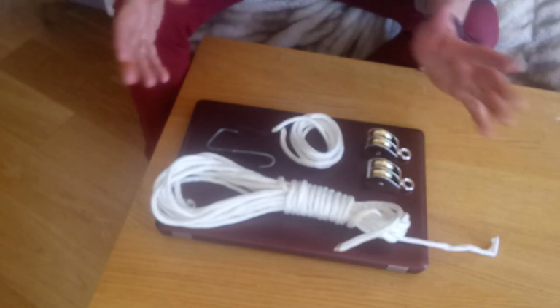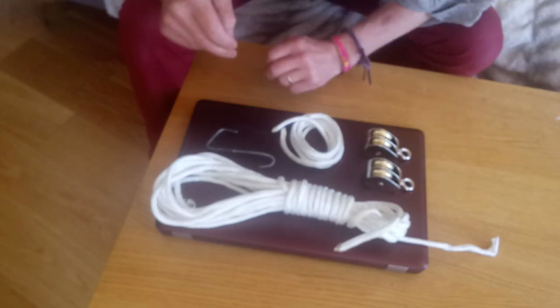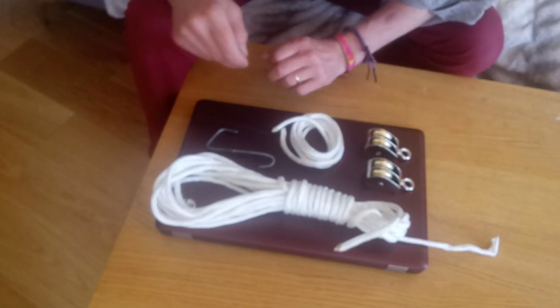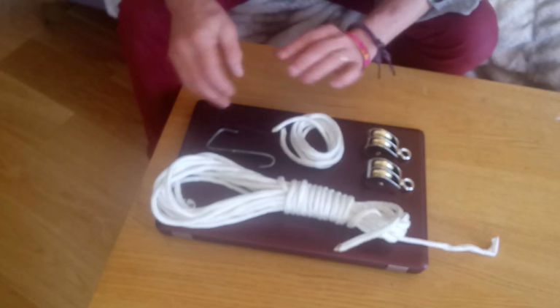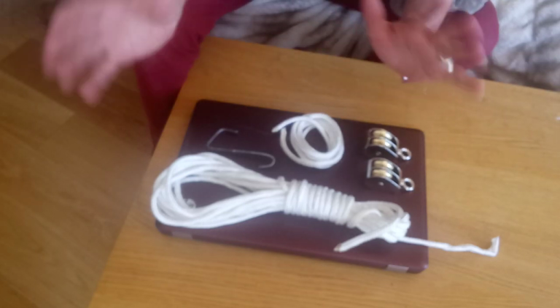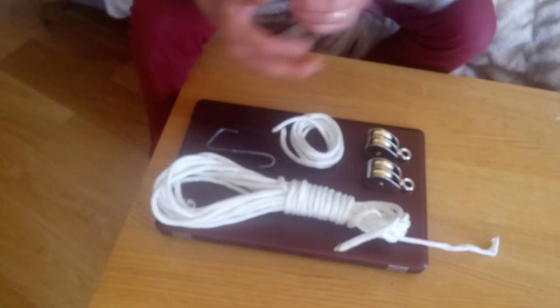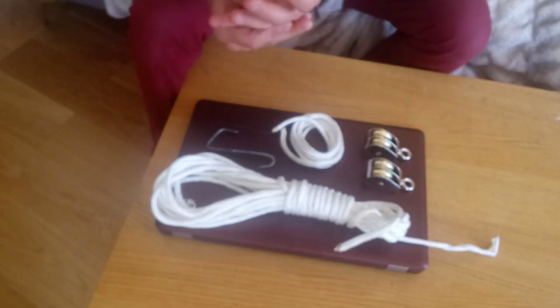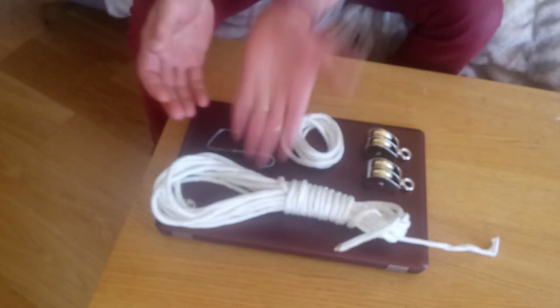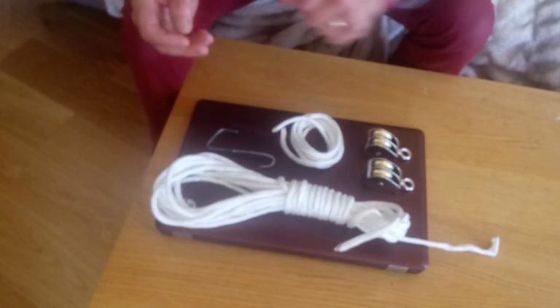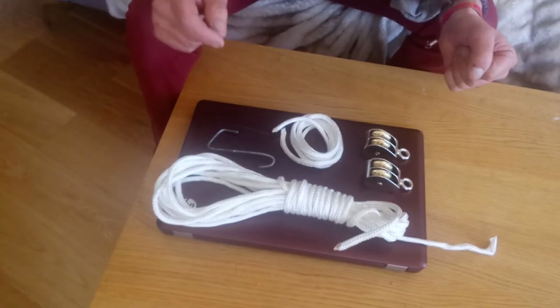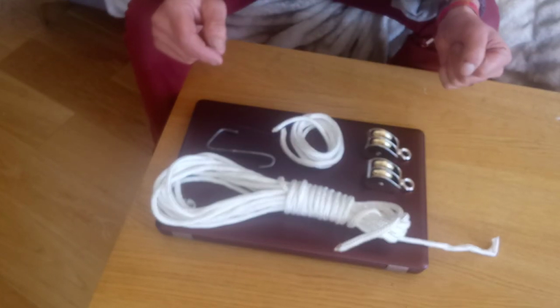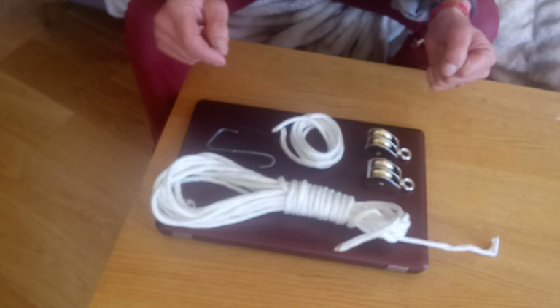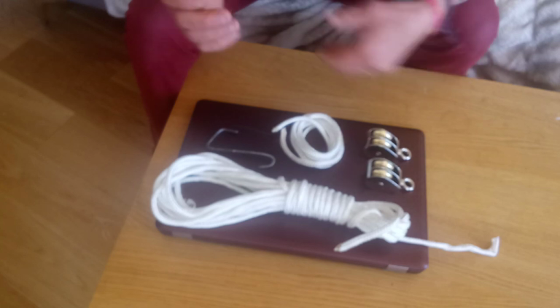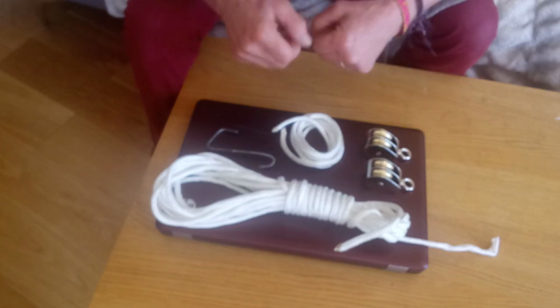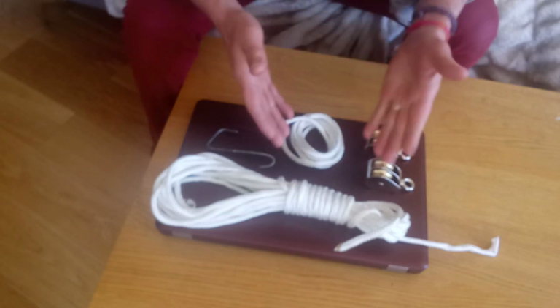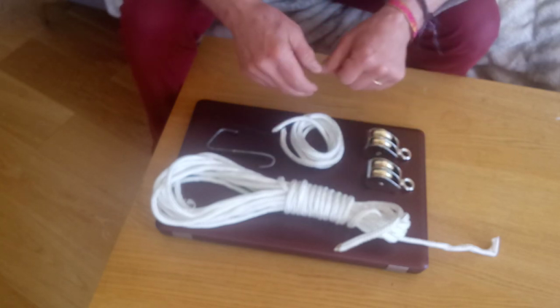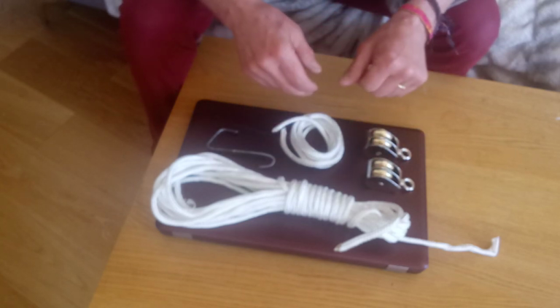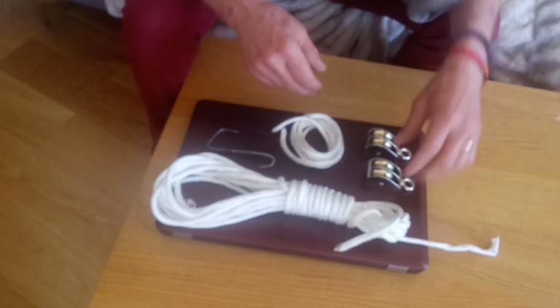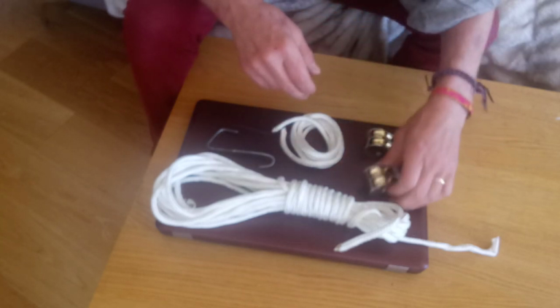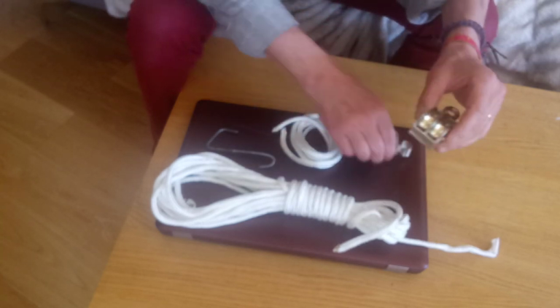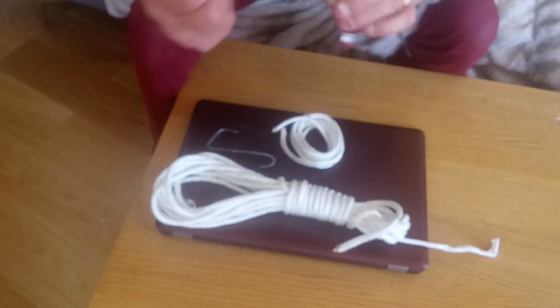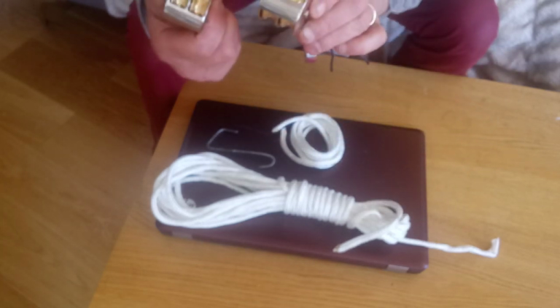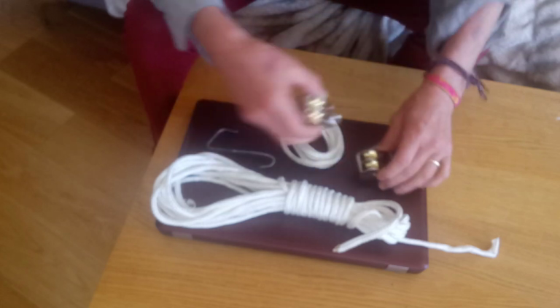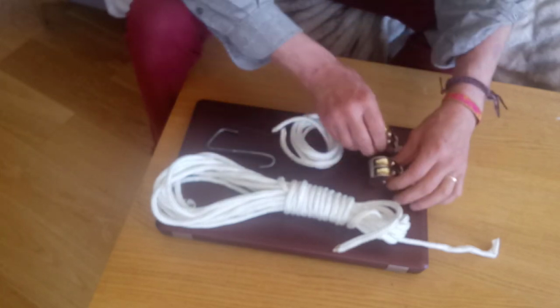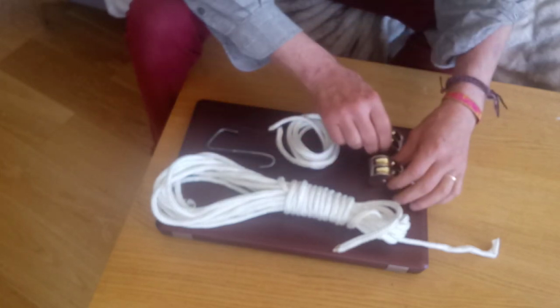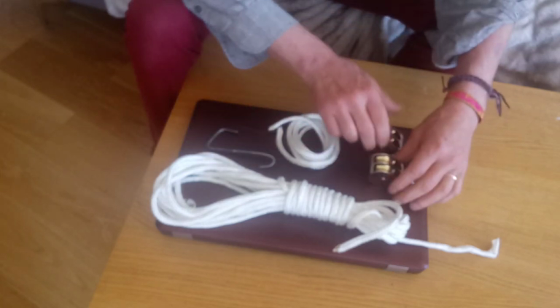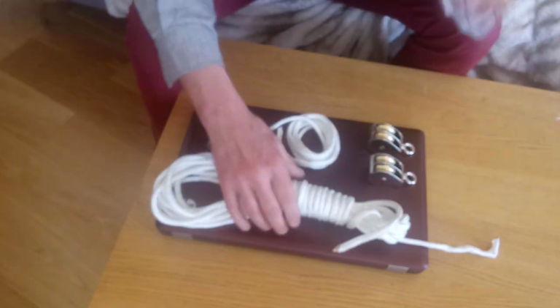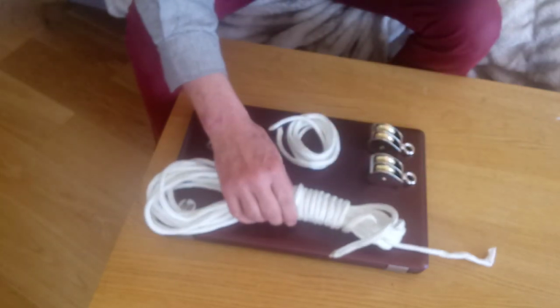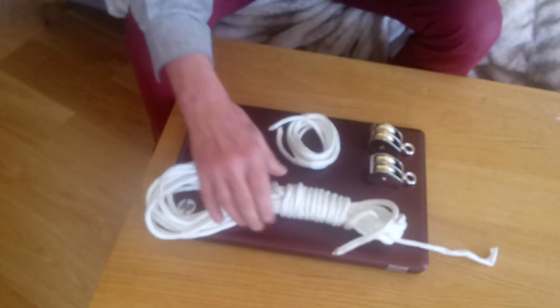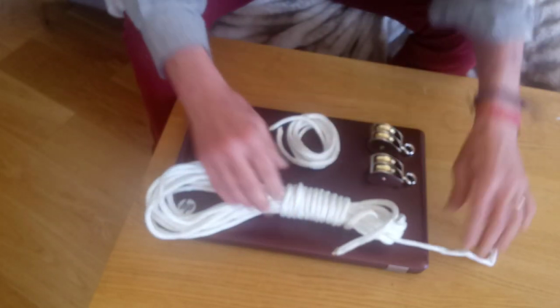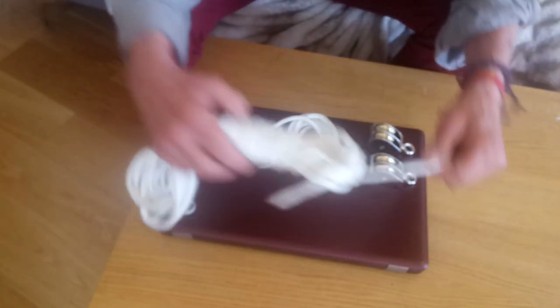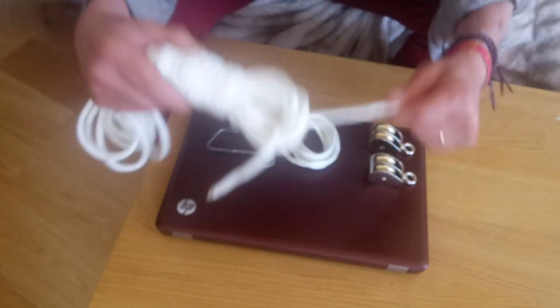How to make a pulley so that you can pull up a weight and basically halve the load. You need these two pulleys that you can get in any hardware shop, and a rope — it has to fit the weight you want to pull.